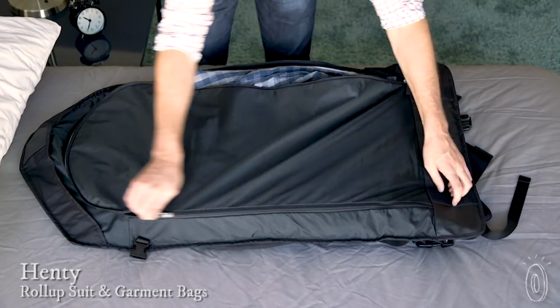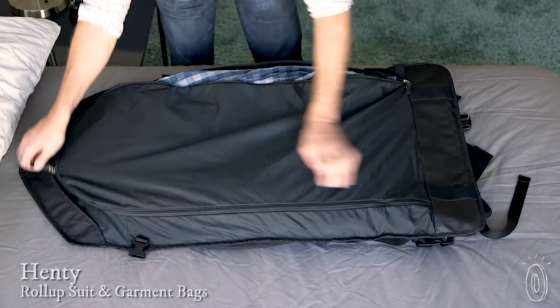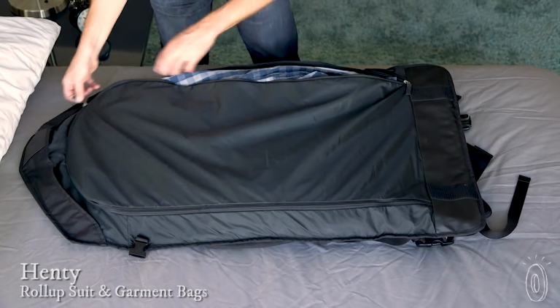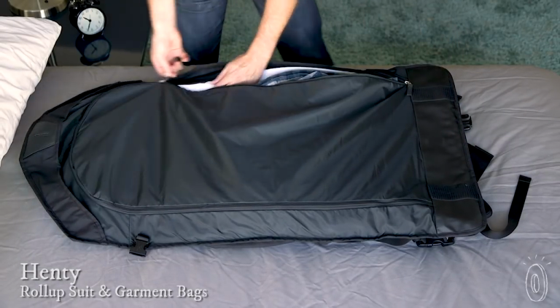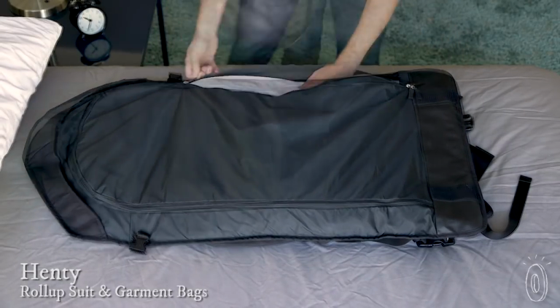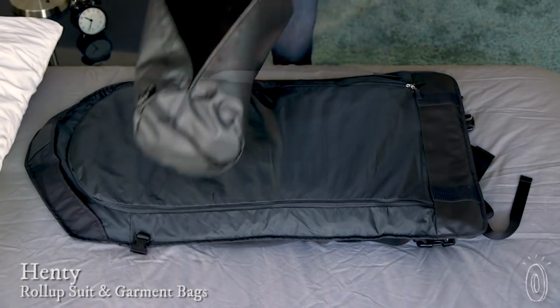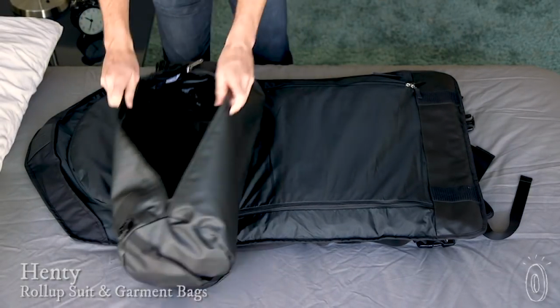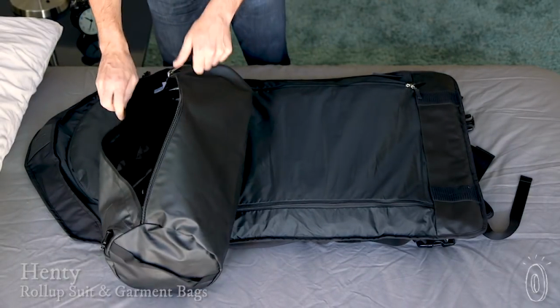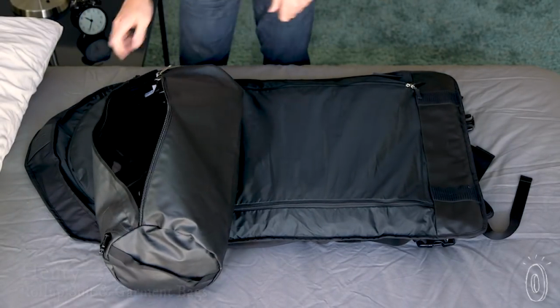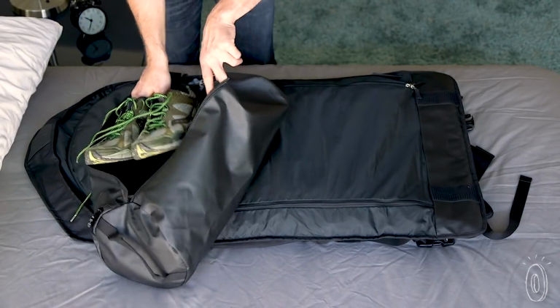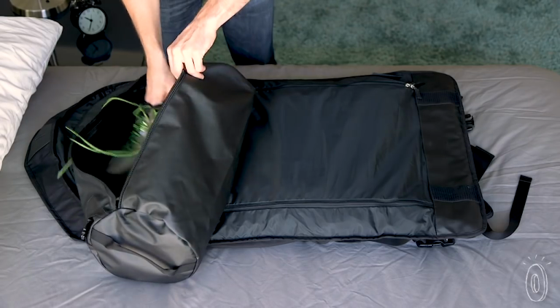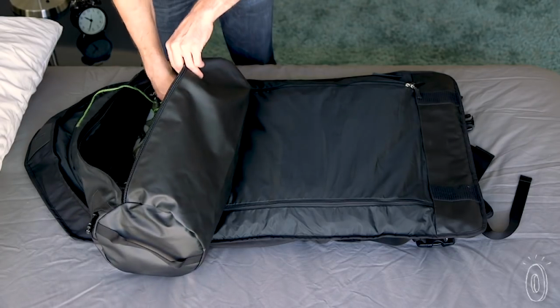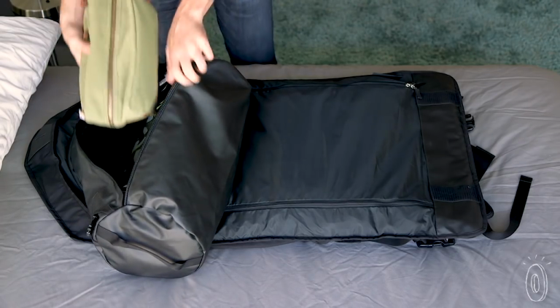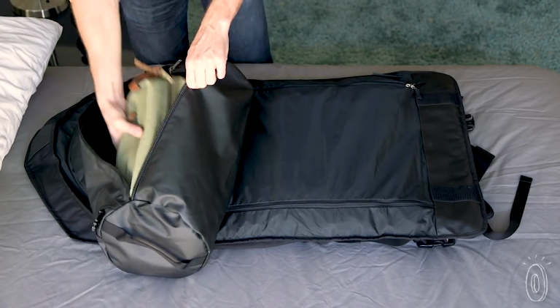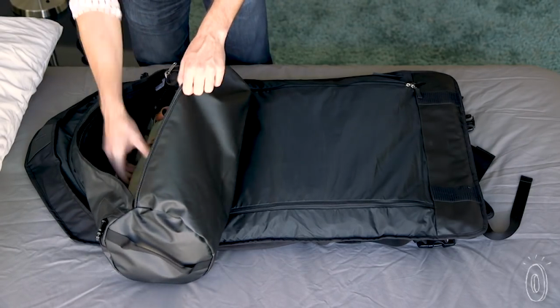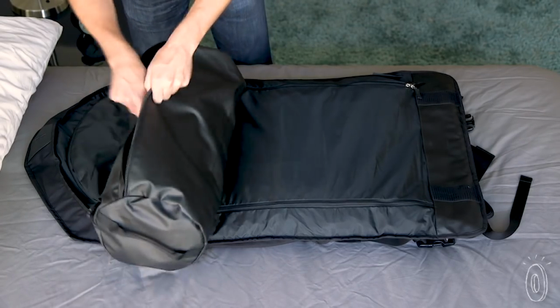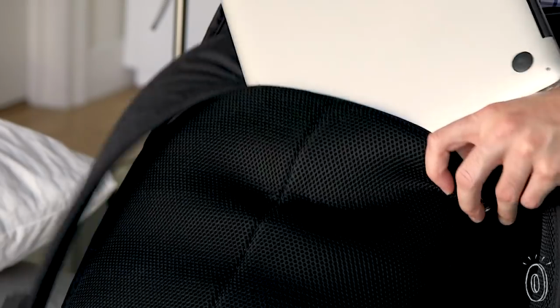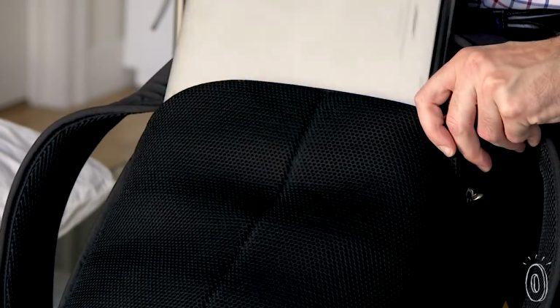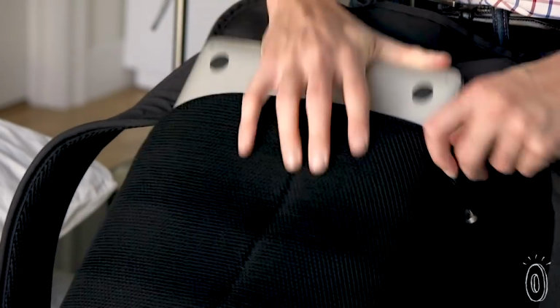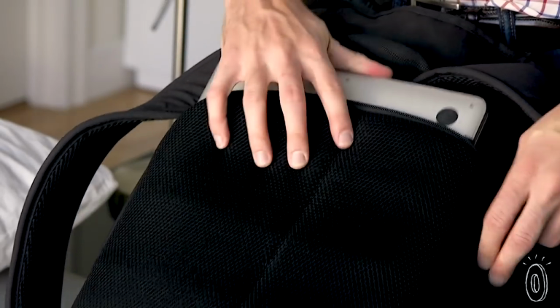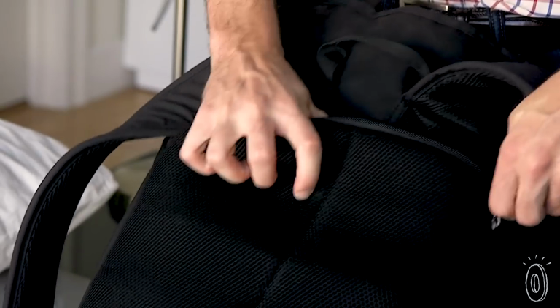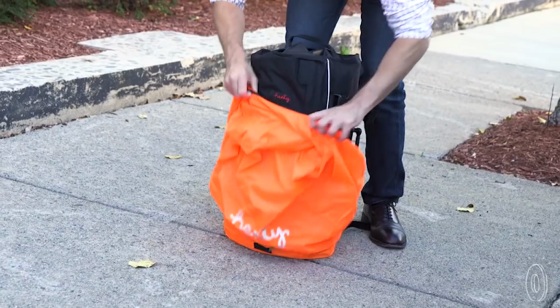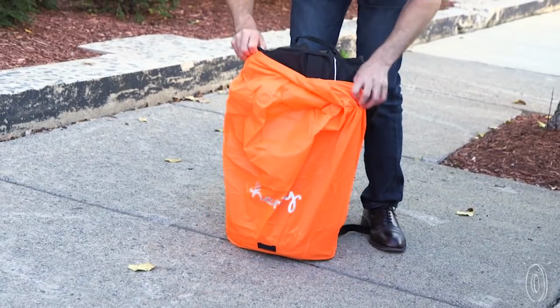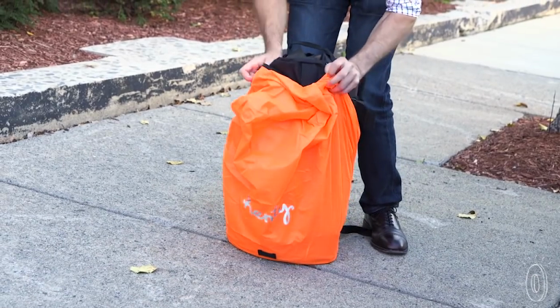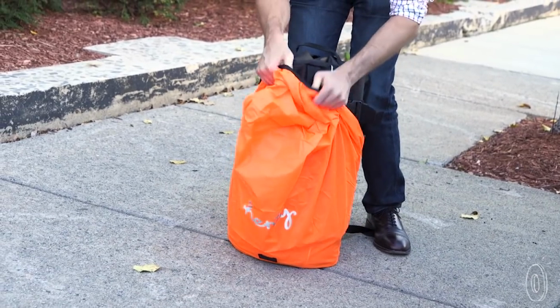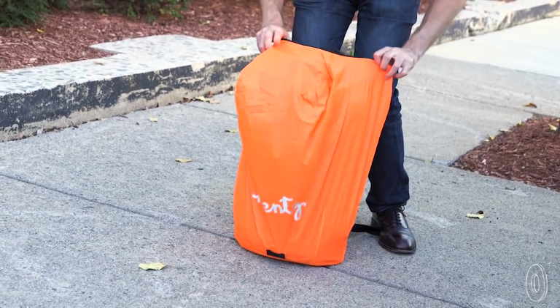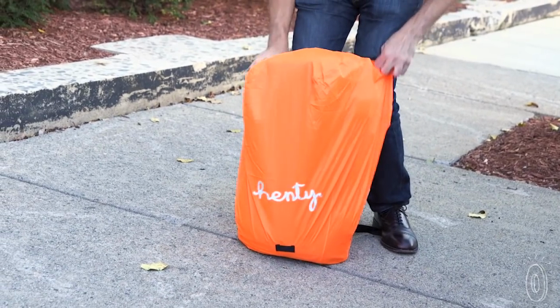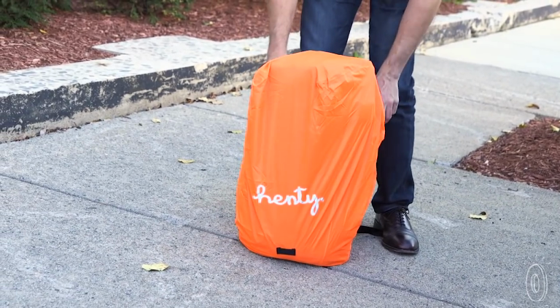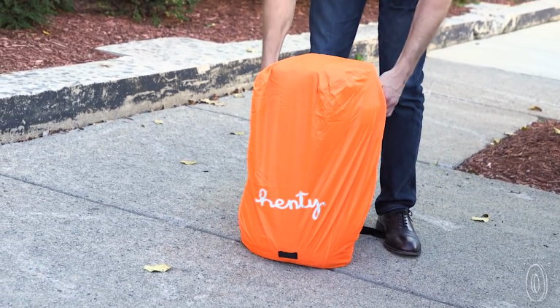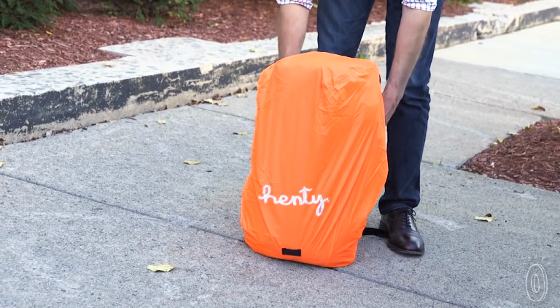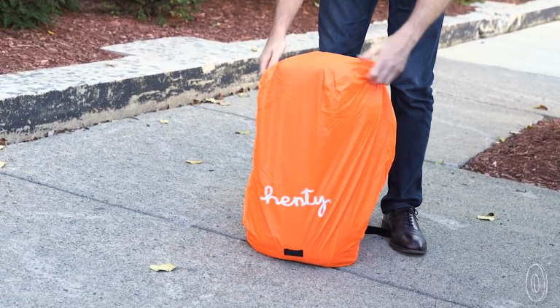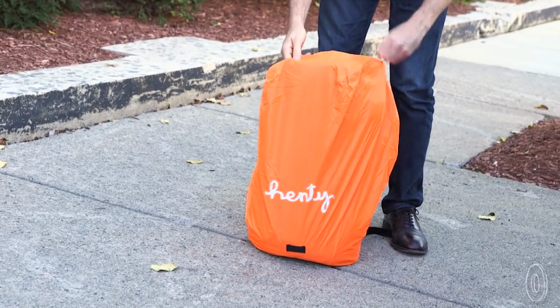The outside houses your suits while the inside has a waterproof utility bag for sneakers and toiletries and a designated pocket for your laptop. A rain jacket for your bag is included so no matter what, your belongings stay intact.